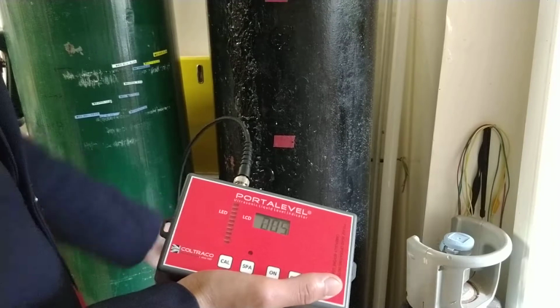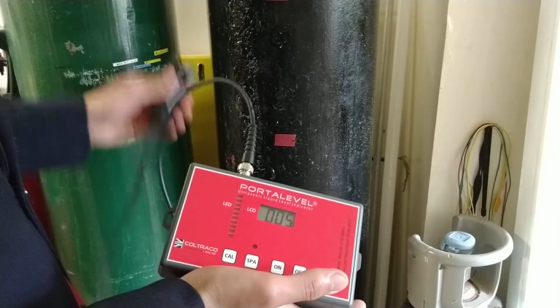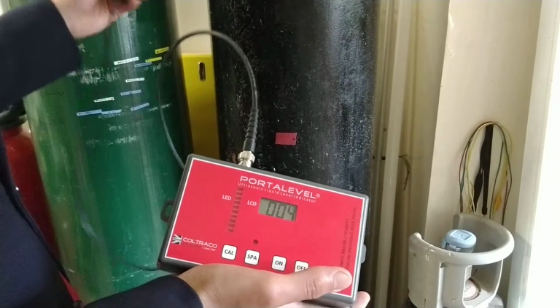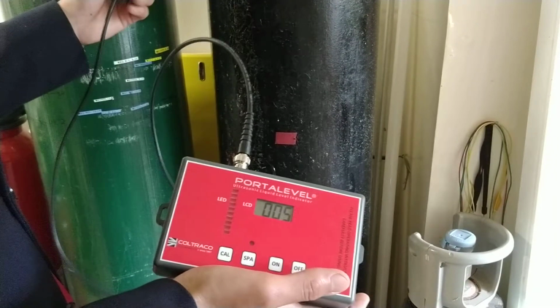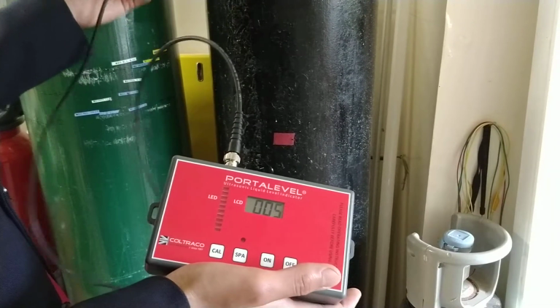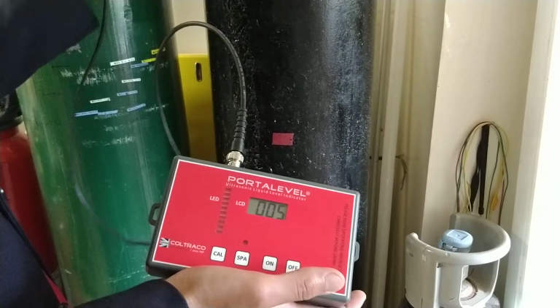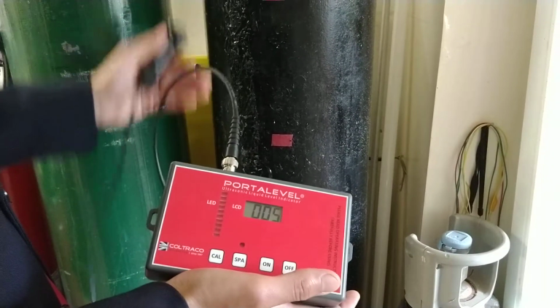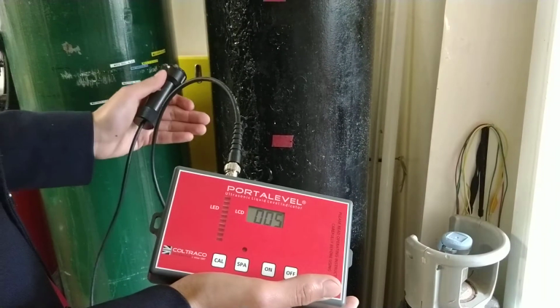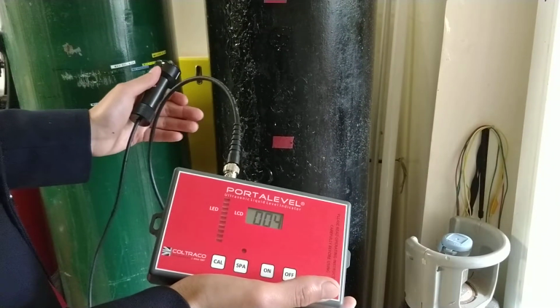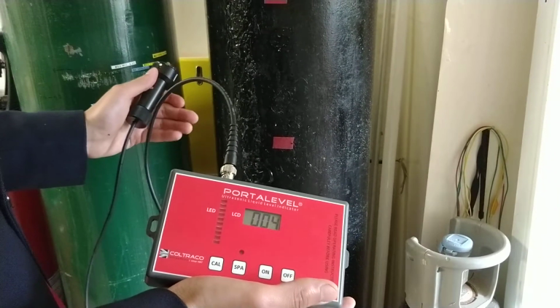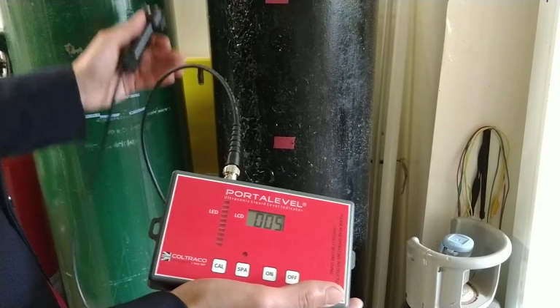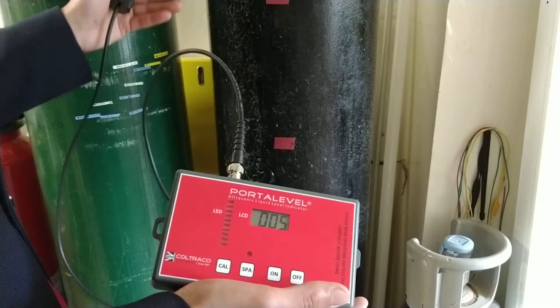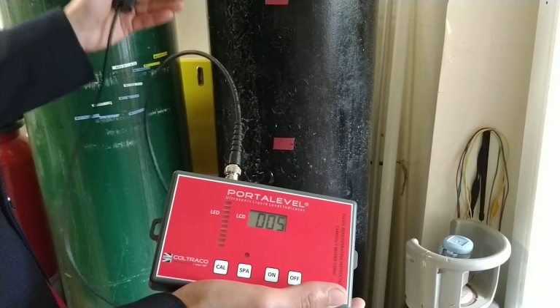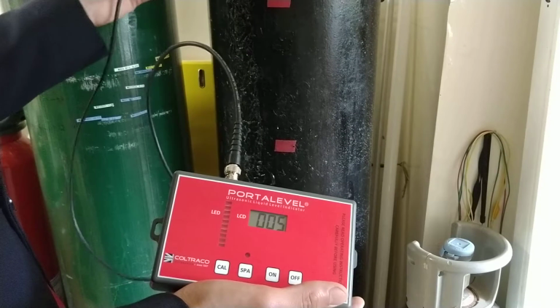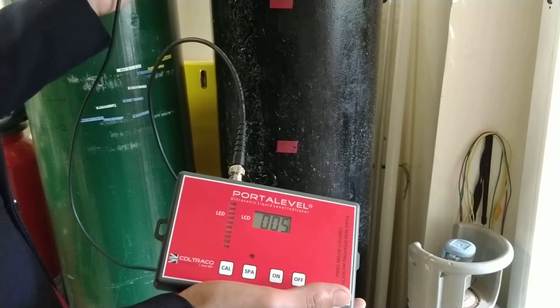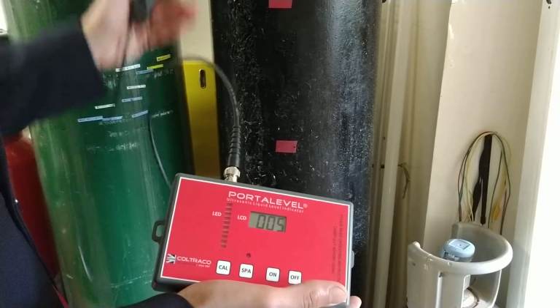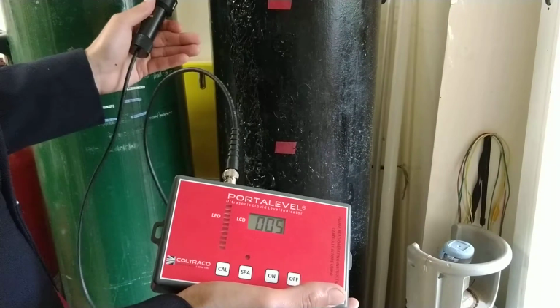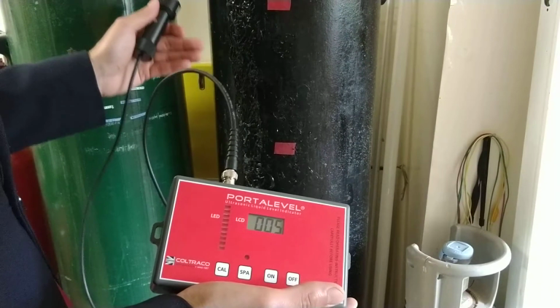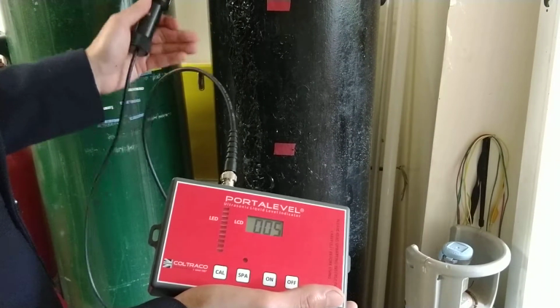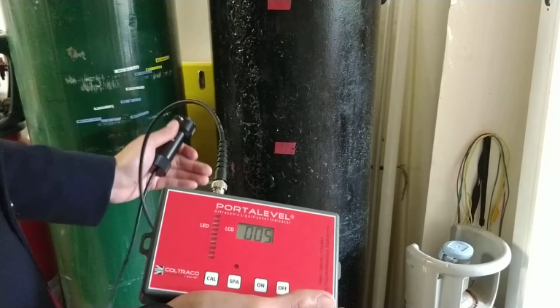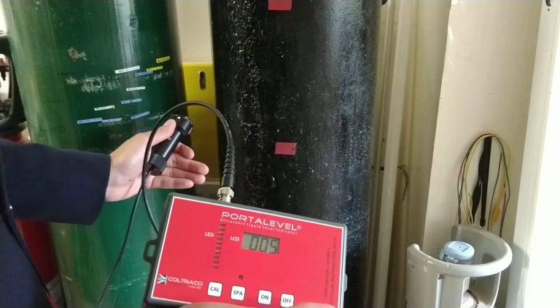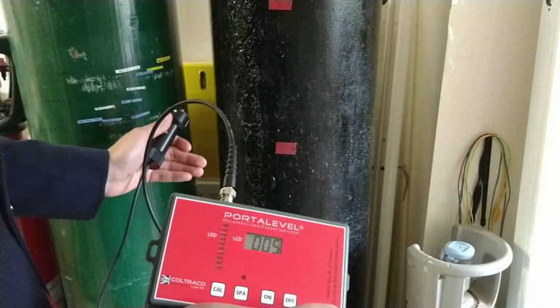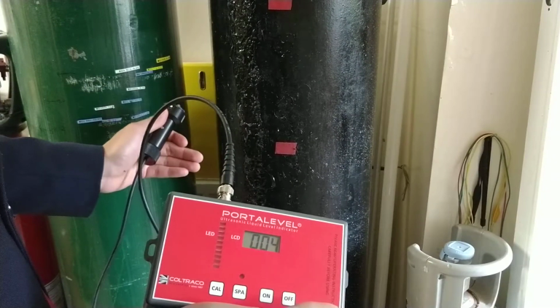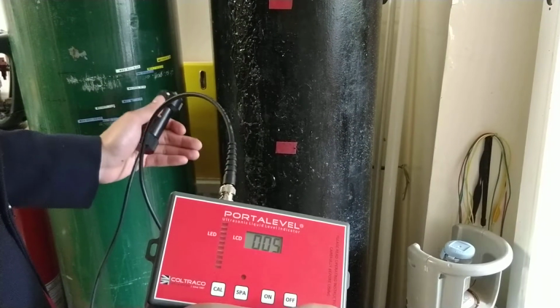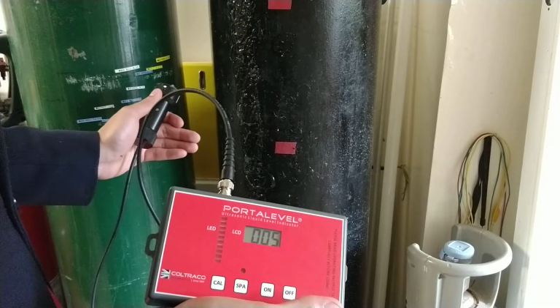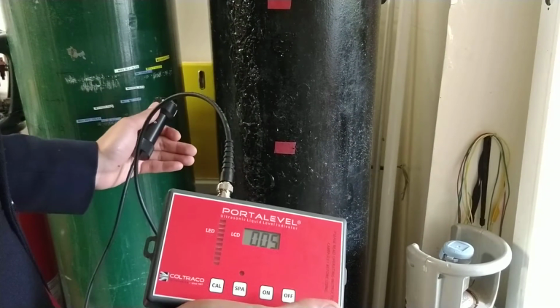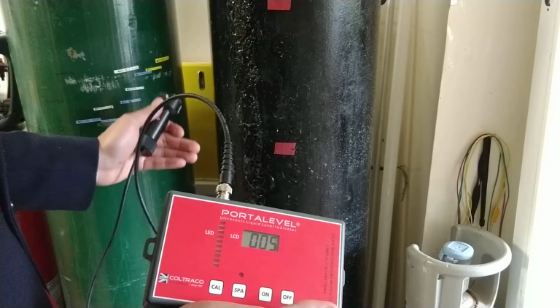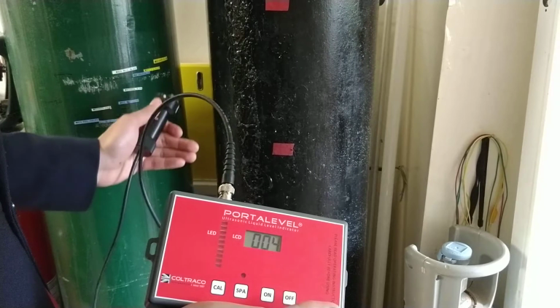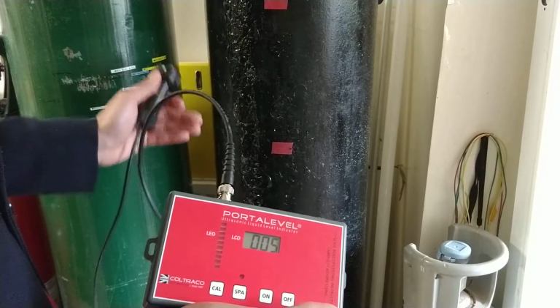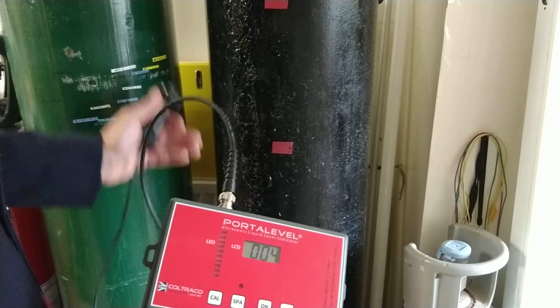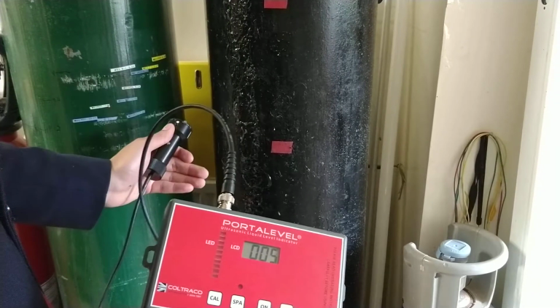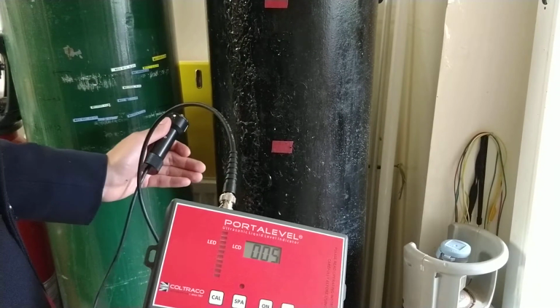So the higher readings are in the upper portions of the cylinder where I get a reading of about 500 to 300. And in the lower portion I'm getting readings of 80, 40 to about 150.